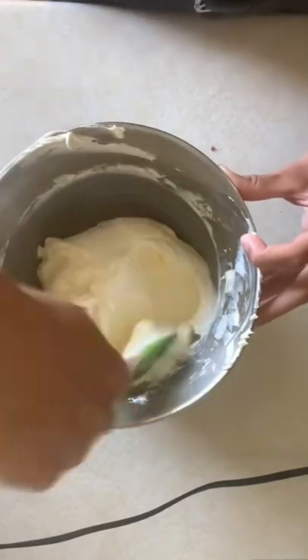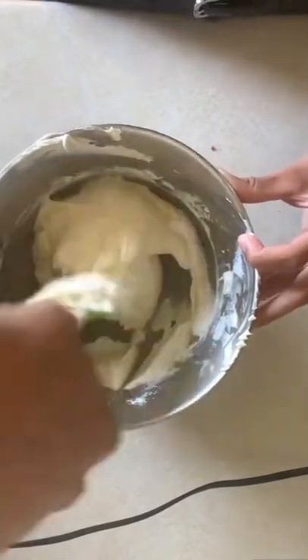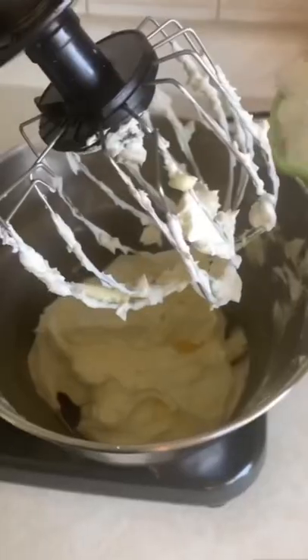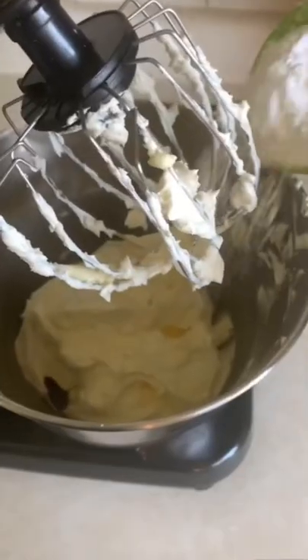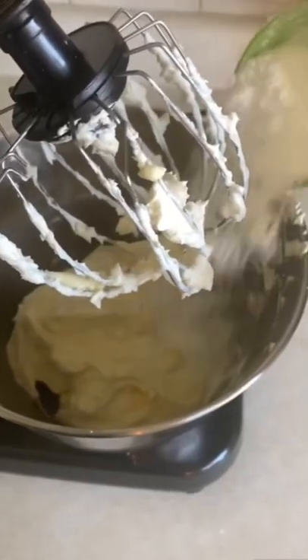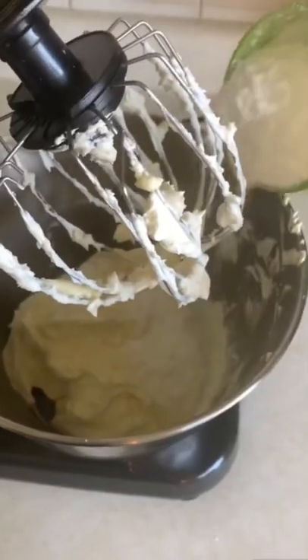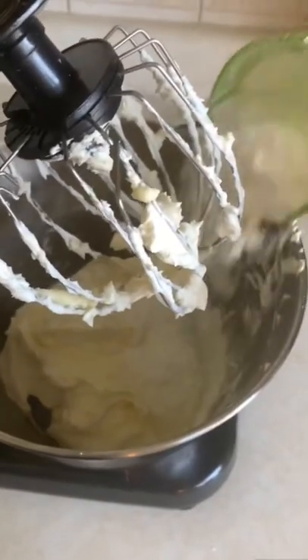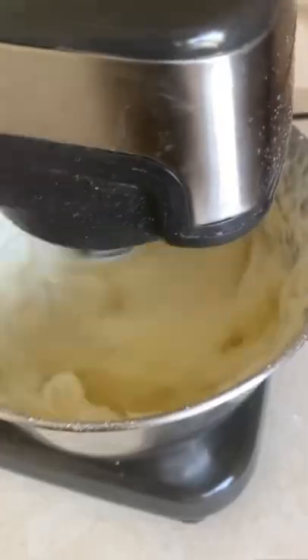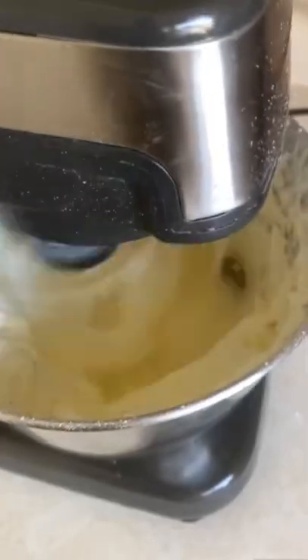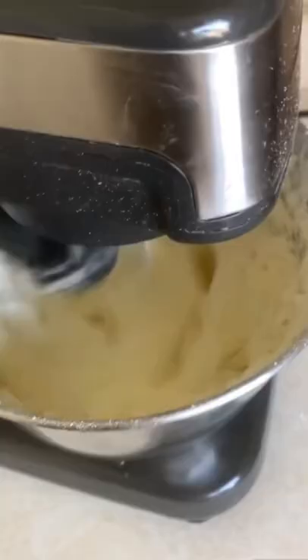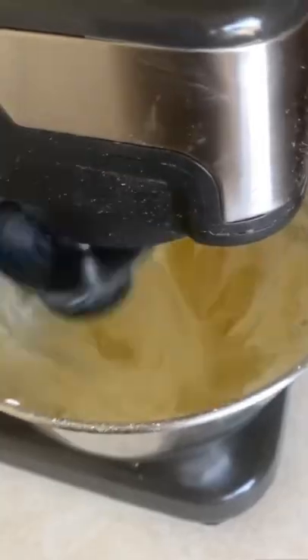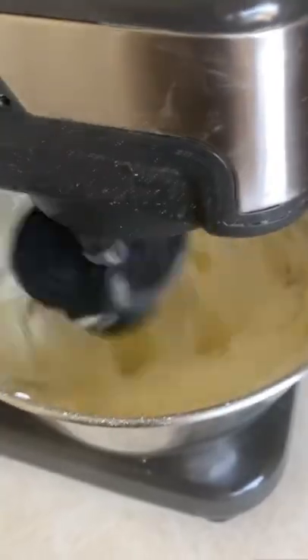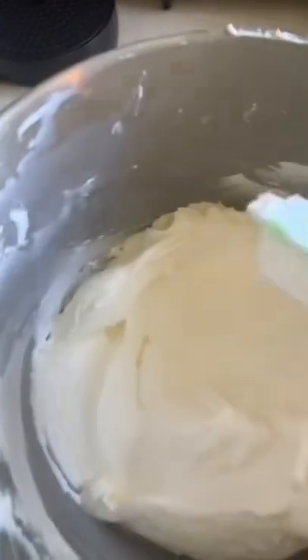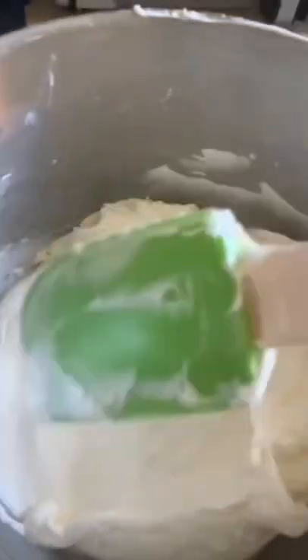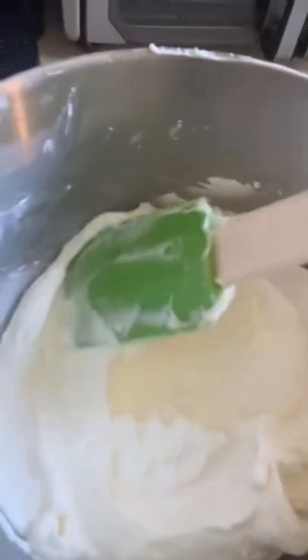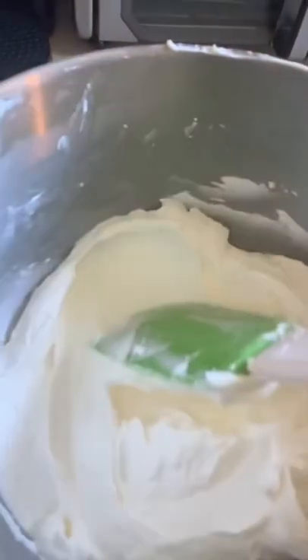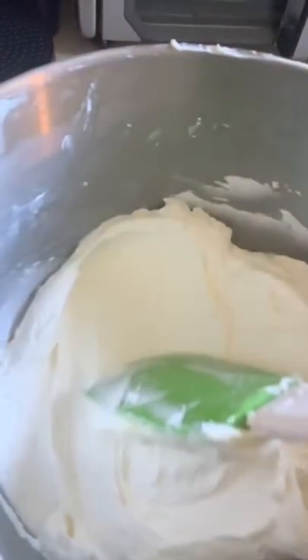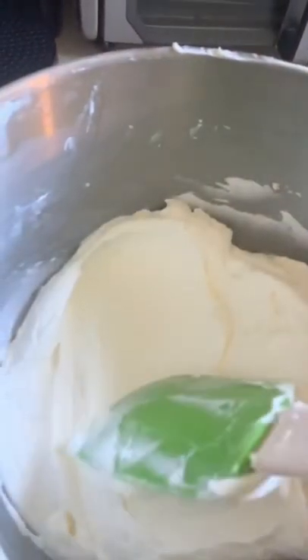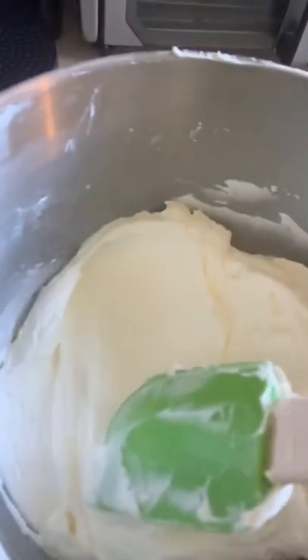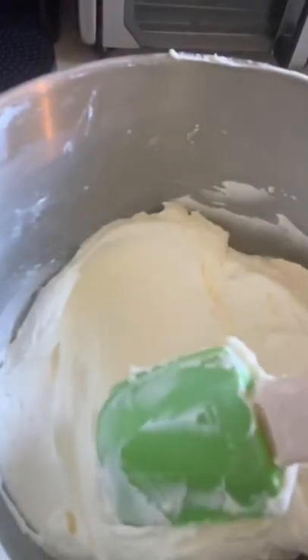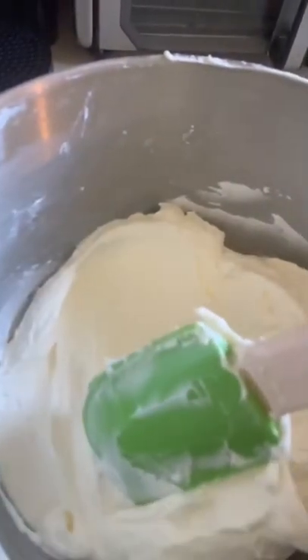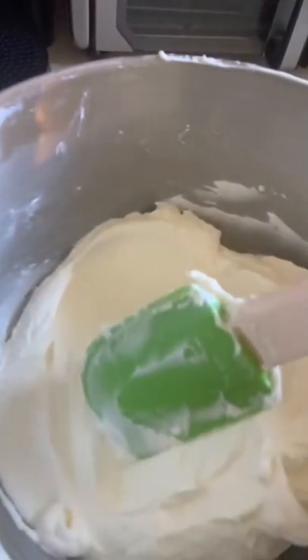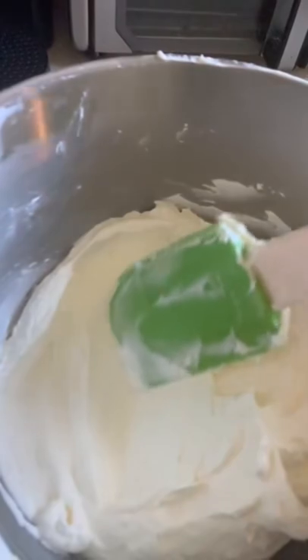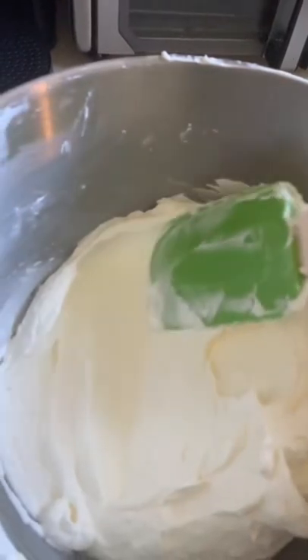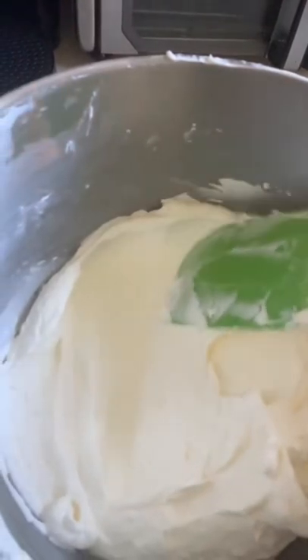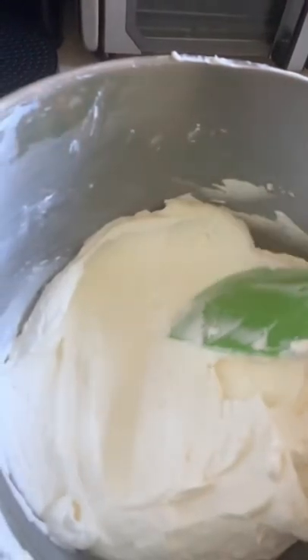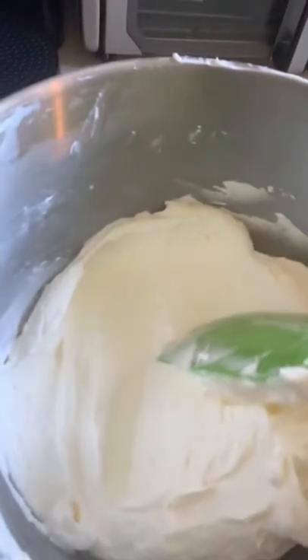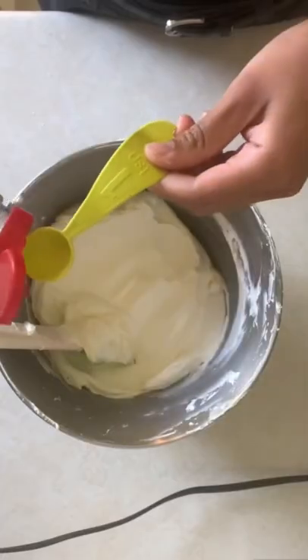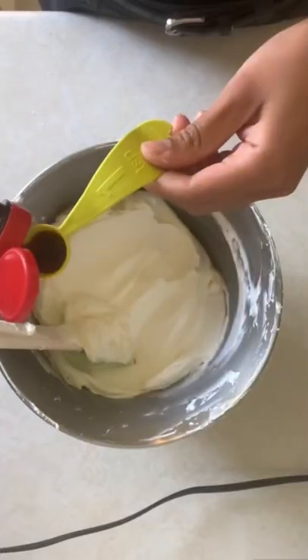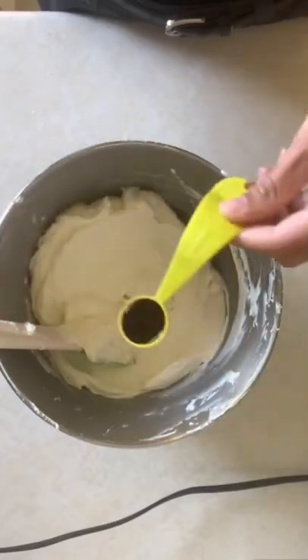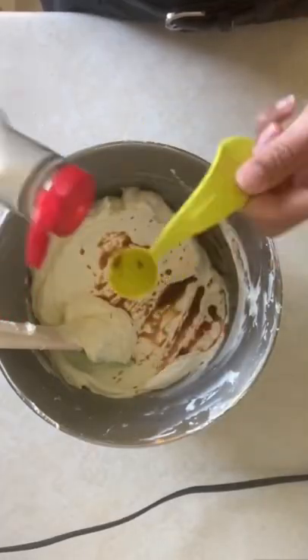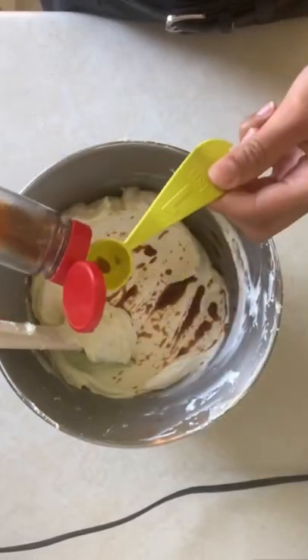Whip the butter on high speed until it turns white, and then slowly mix in one cup at a time of your icing sugar. Once you have super fluffy white buttercream, you can now add your vanilla and a splash of cream.